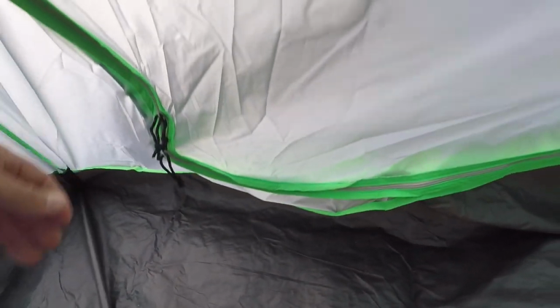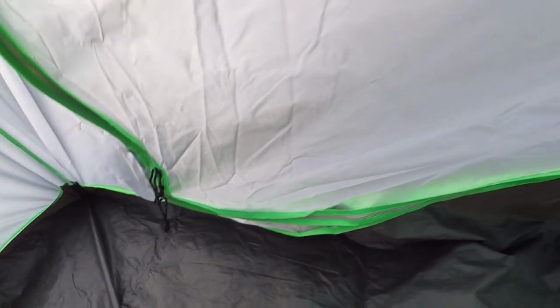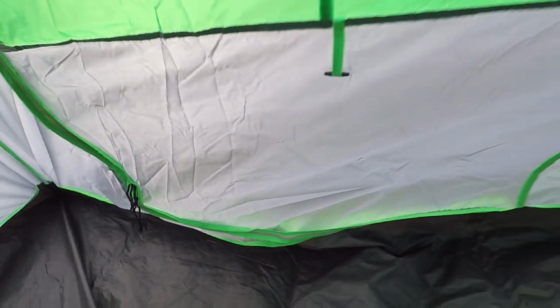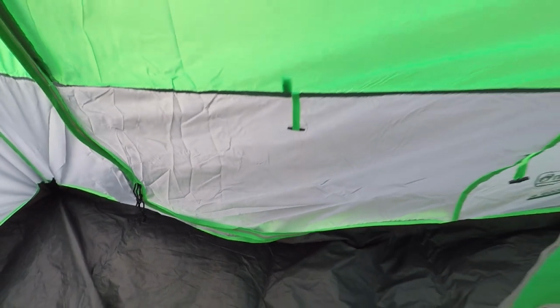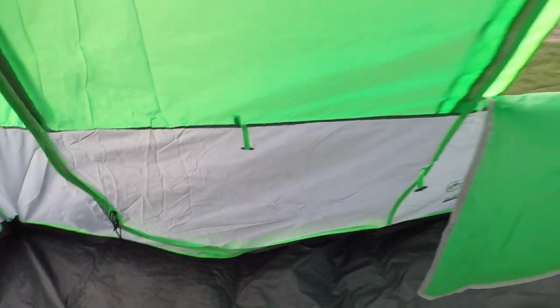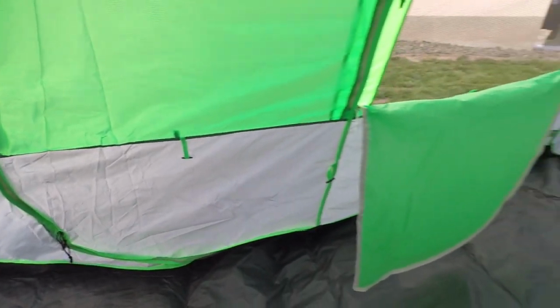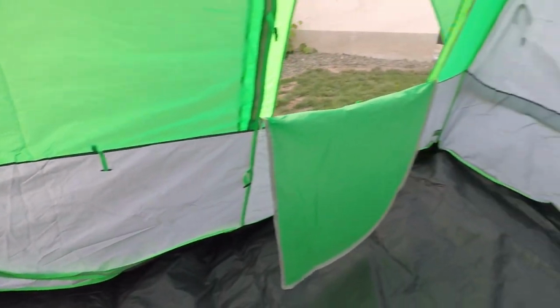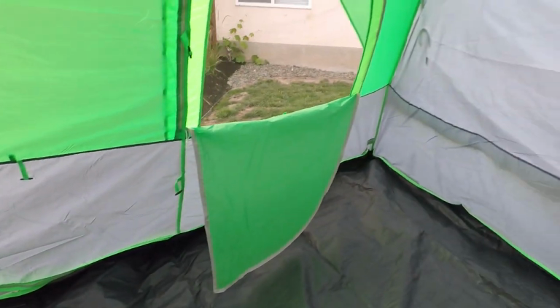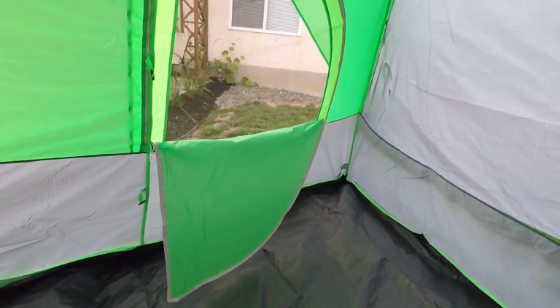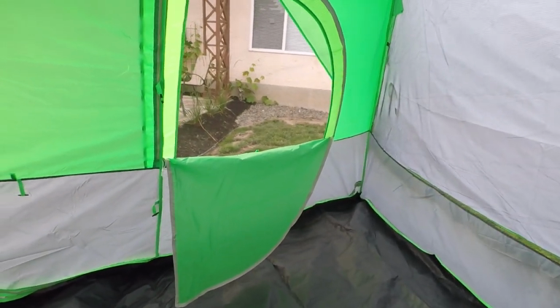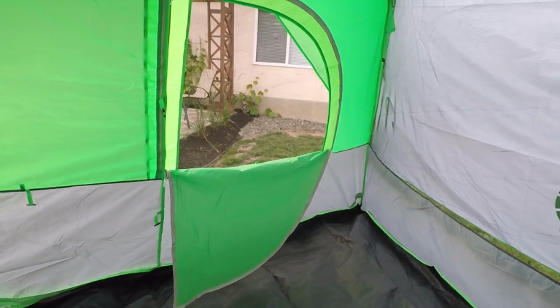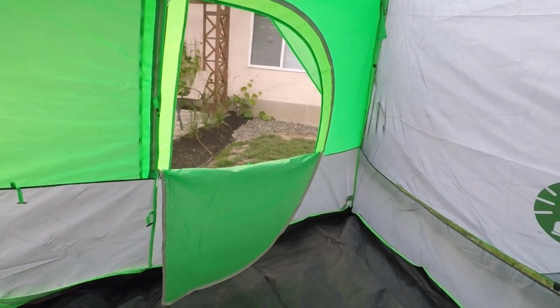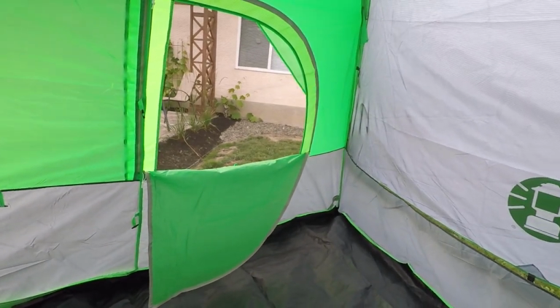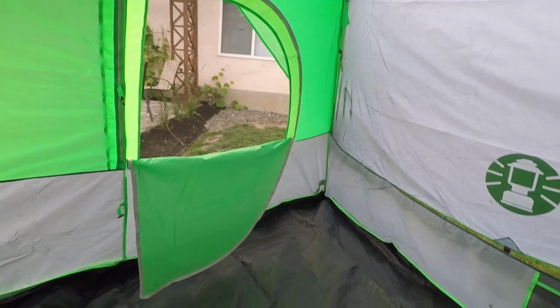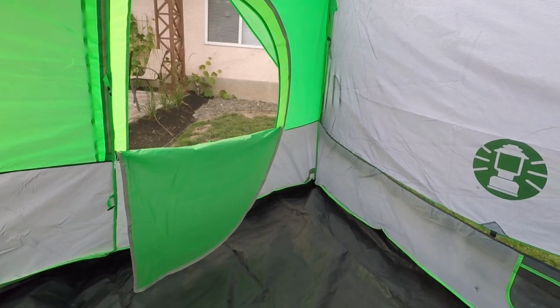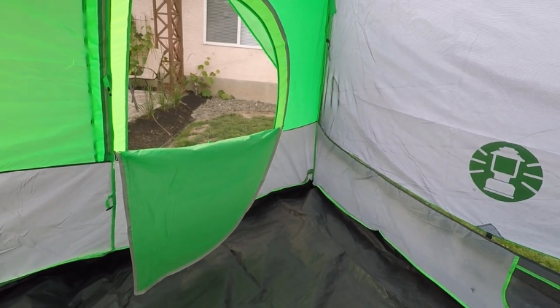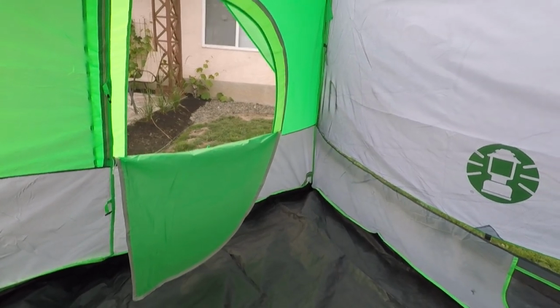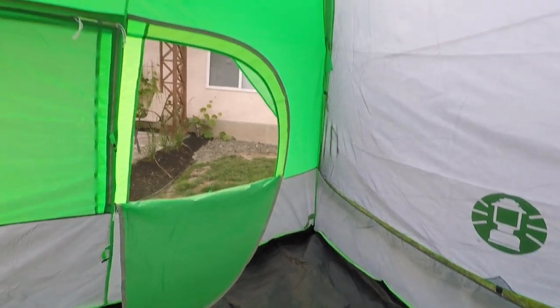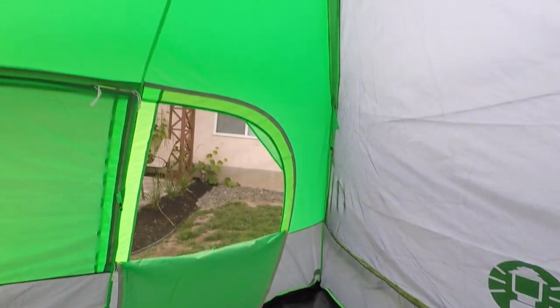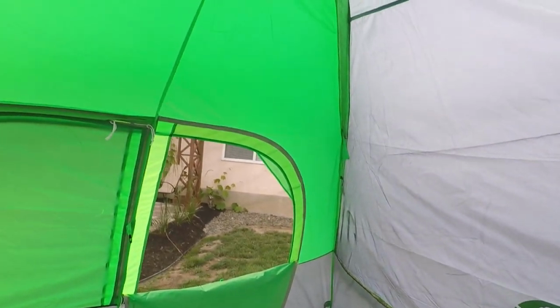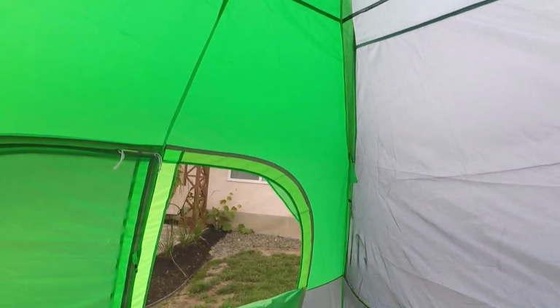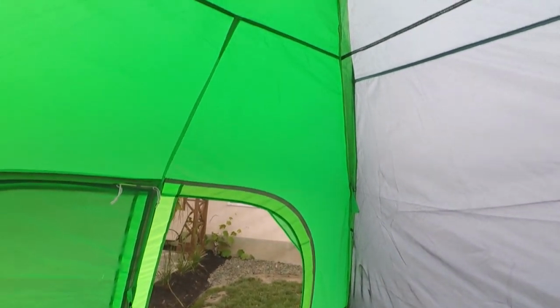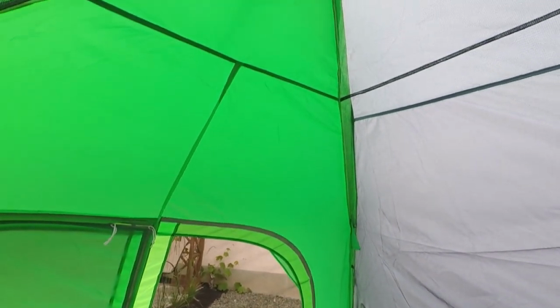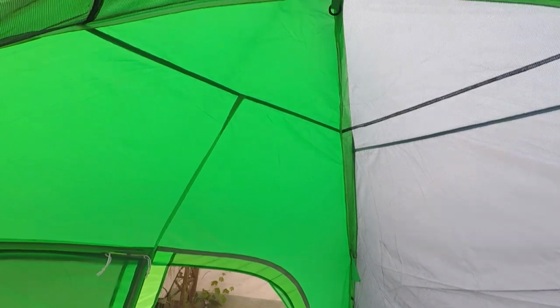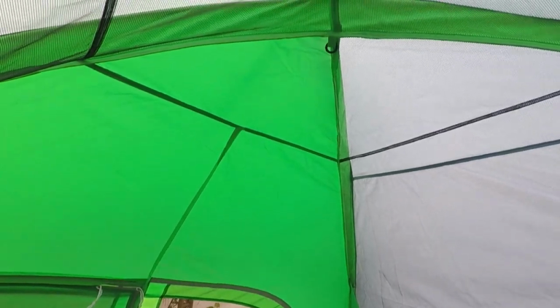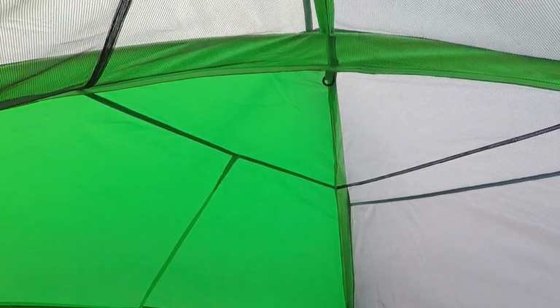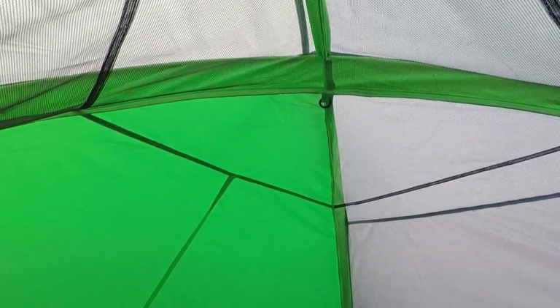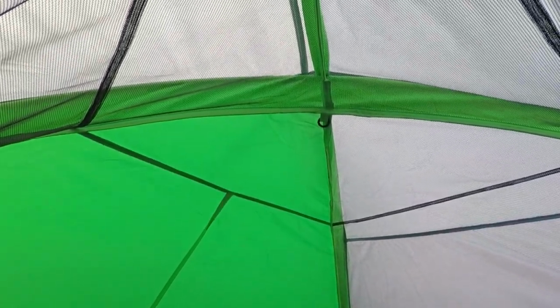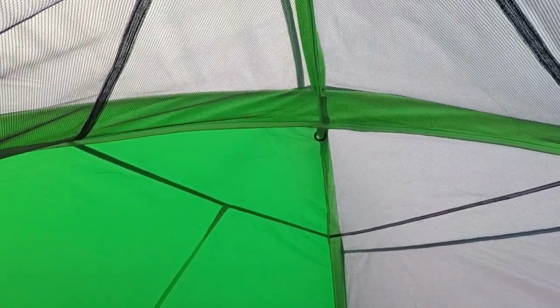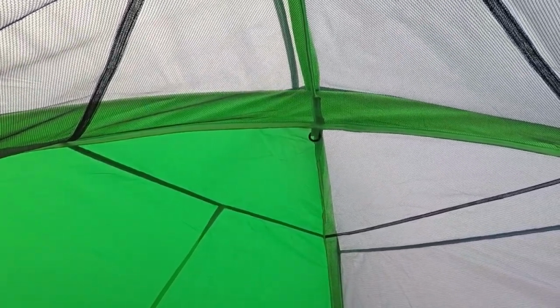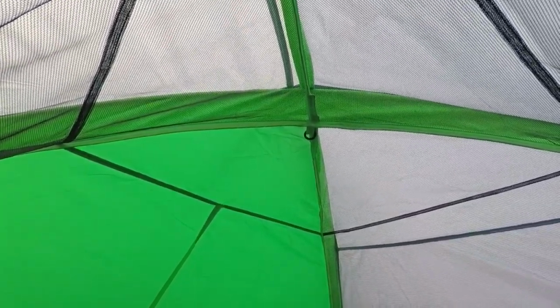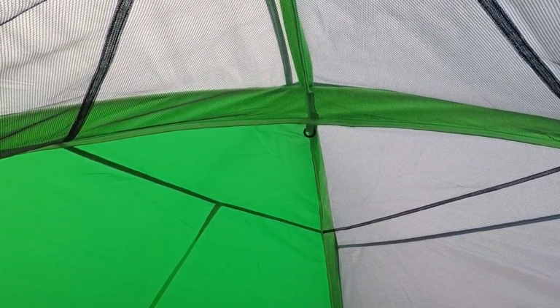I hope this Coleman Flatwoods eight-person dome tent review was useful to you. If it was, please remember to like the video and subscribe and hit the bell button, because I've got plenty of videos coming up that I'd love to share with you. Thanks again for watching and take care.